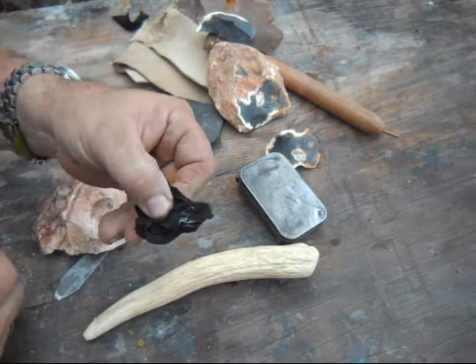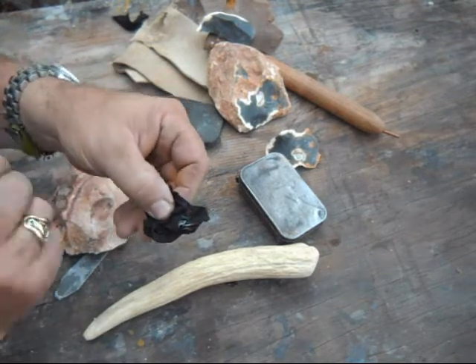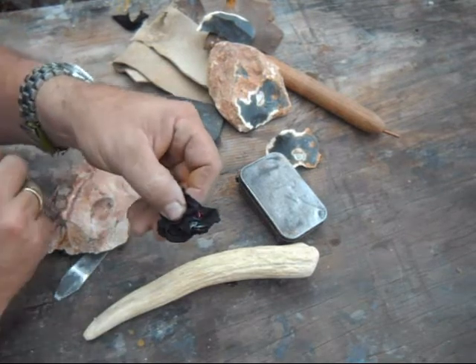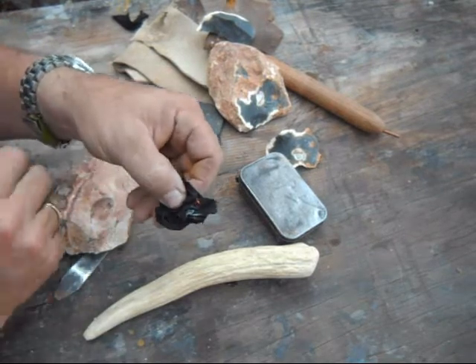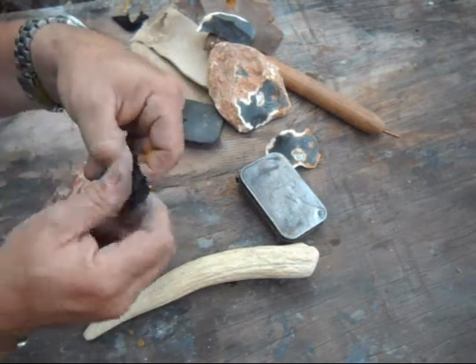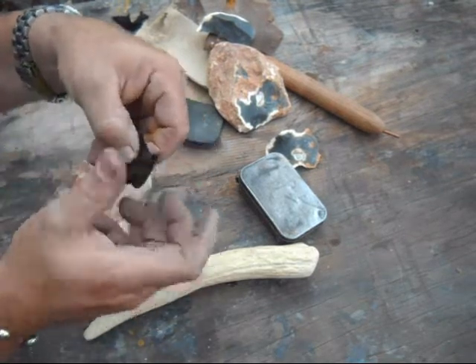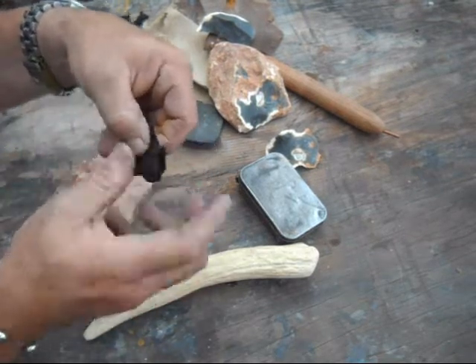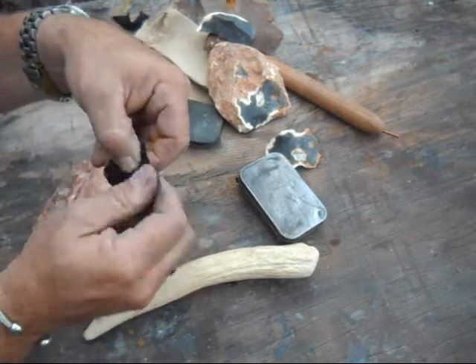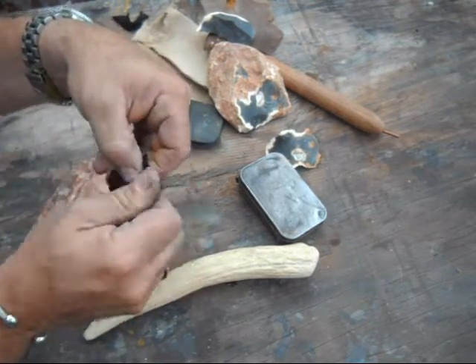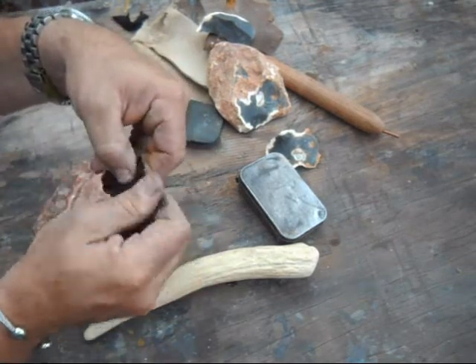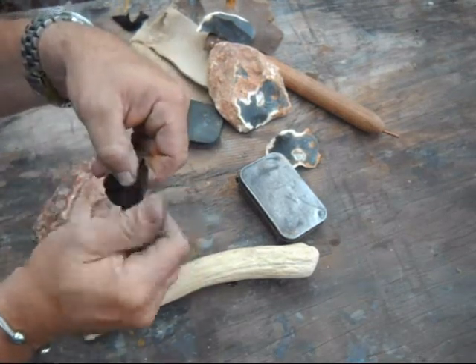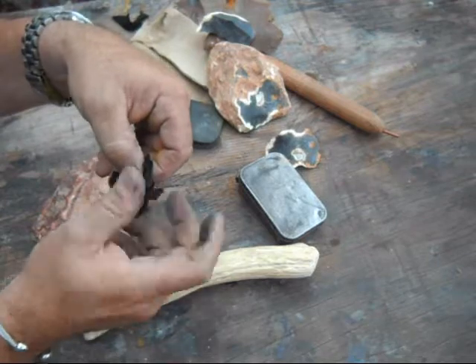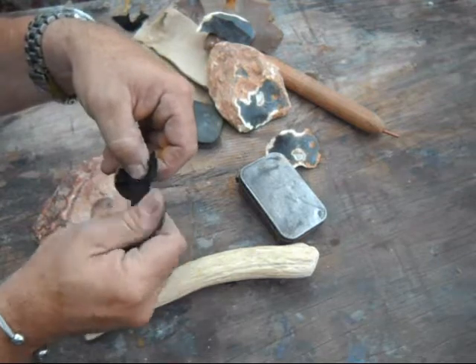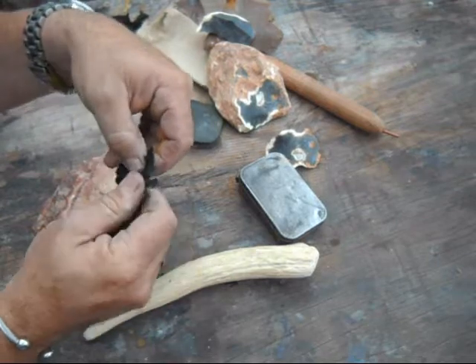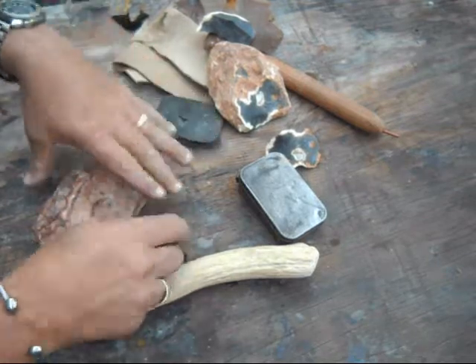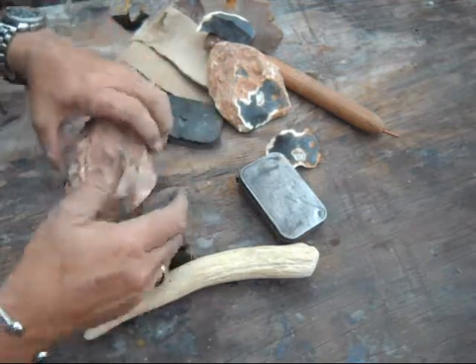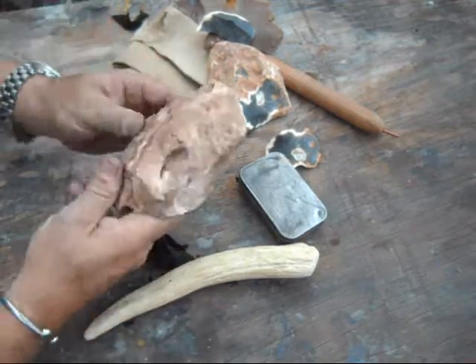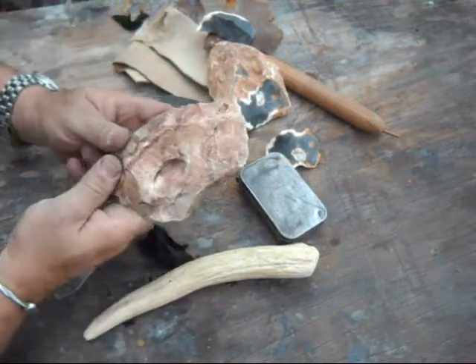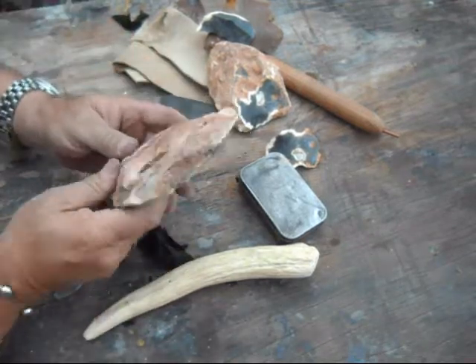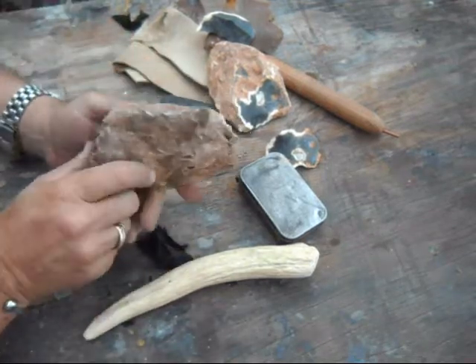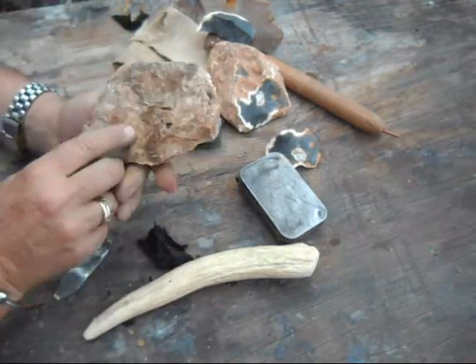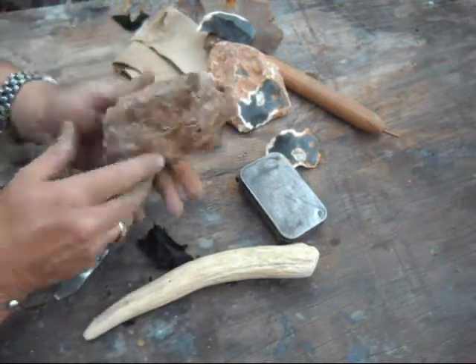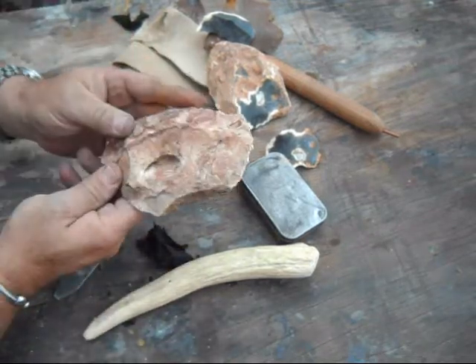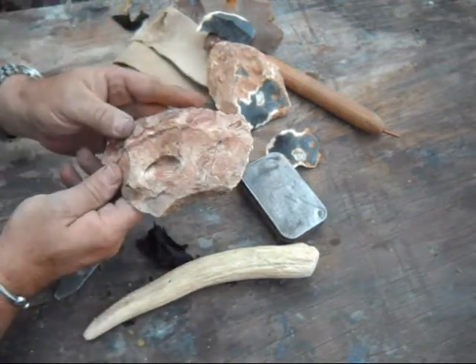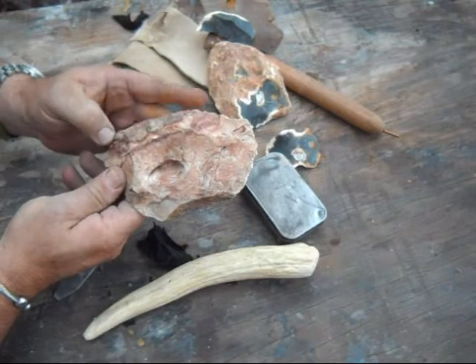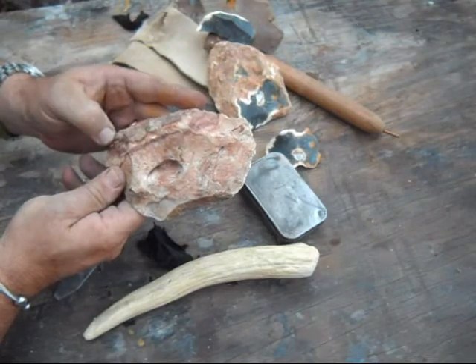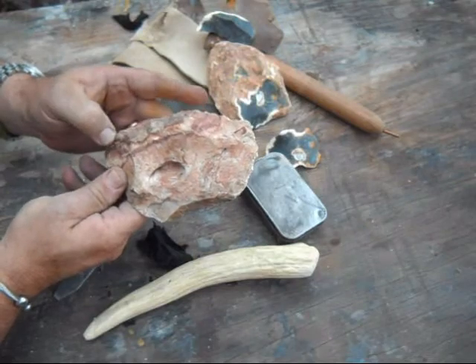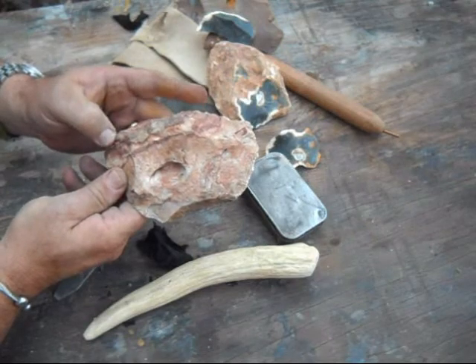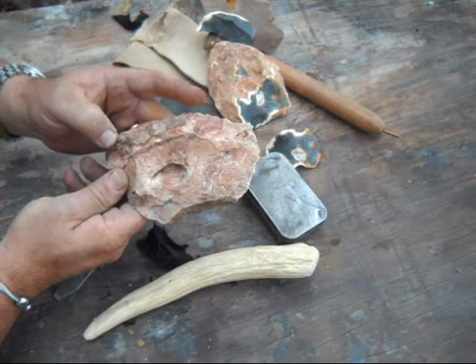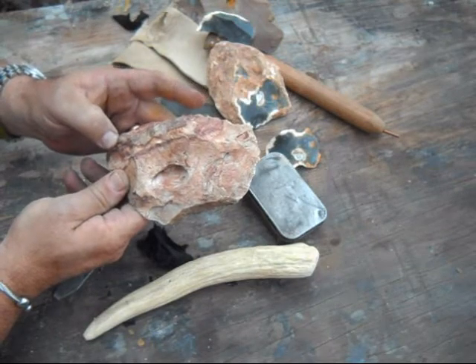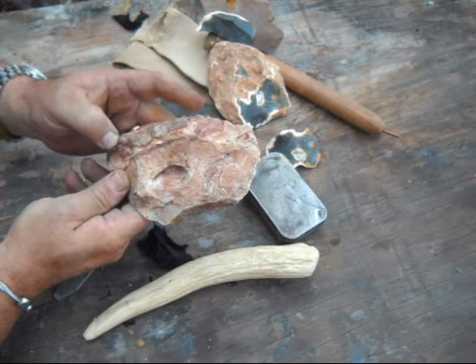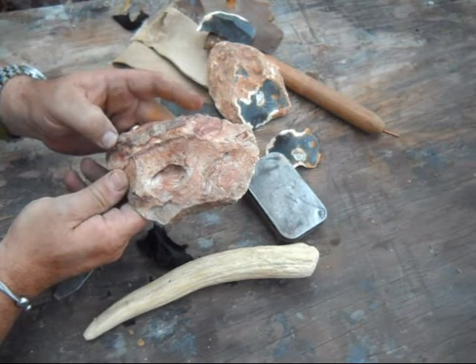And it works for creating and catching a spark on your char cloth. Said I'd do a video on coral, and here it is. Thanks for watching.